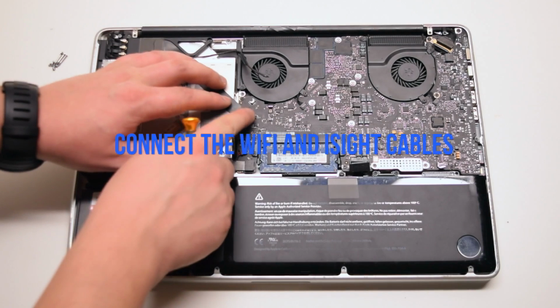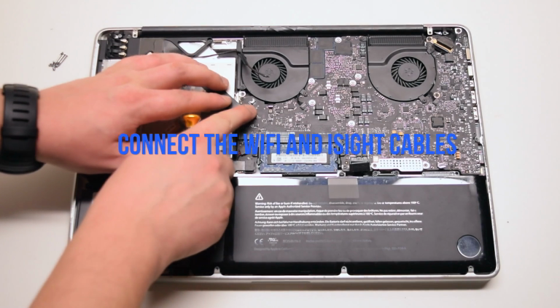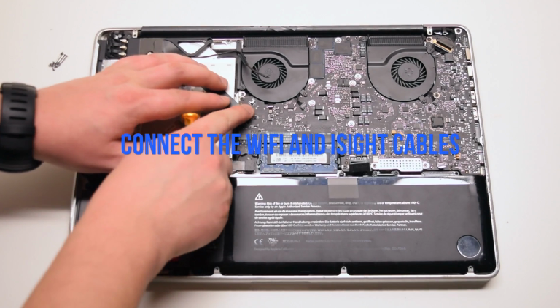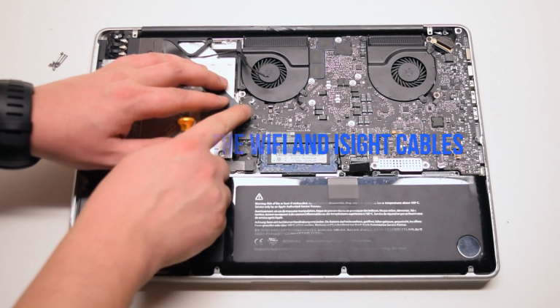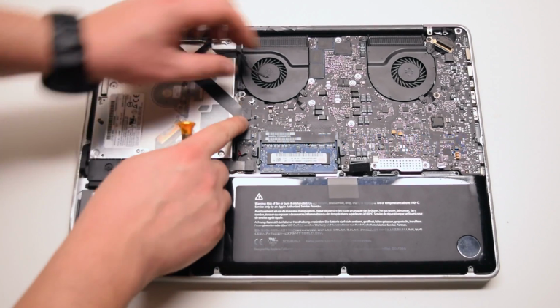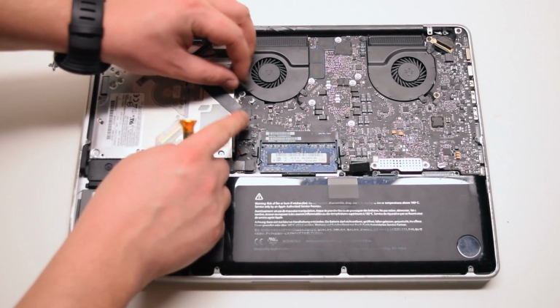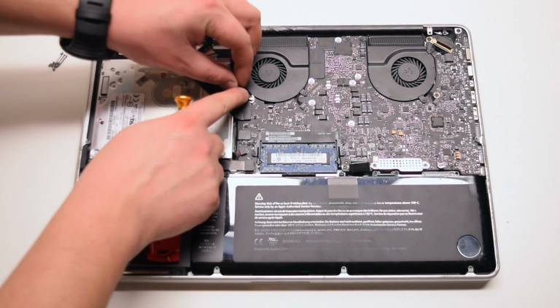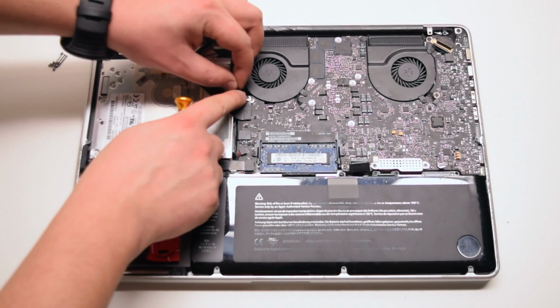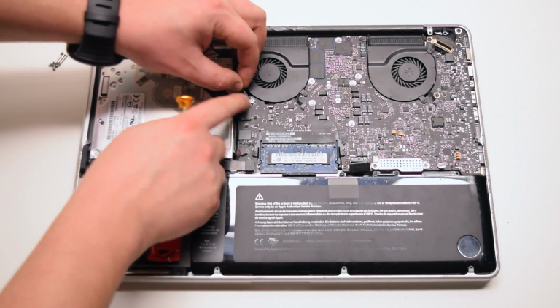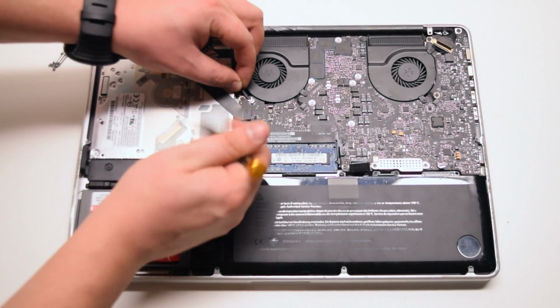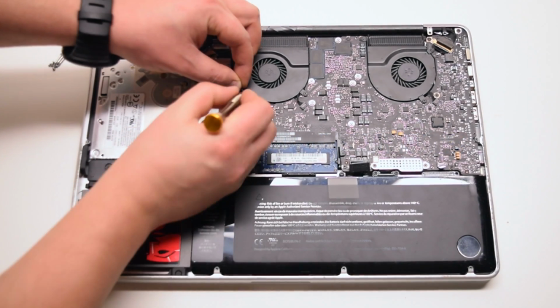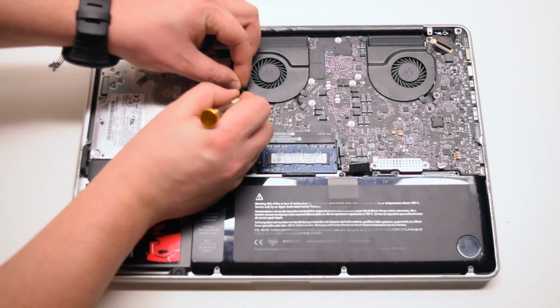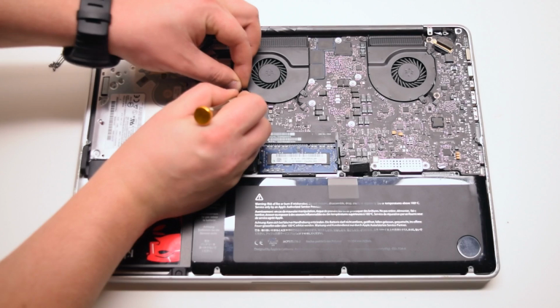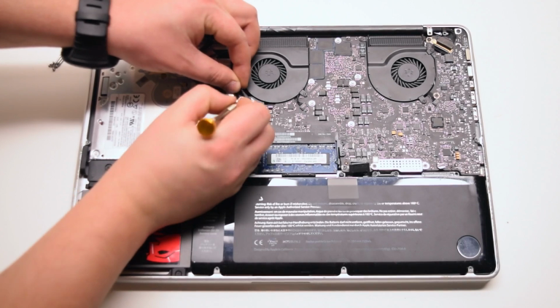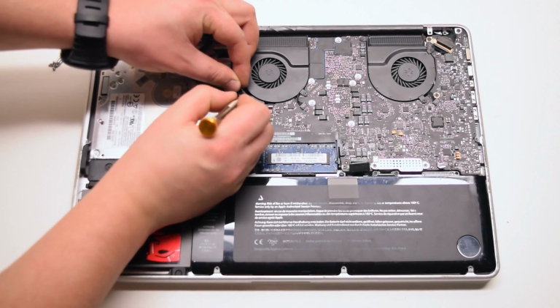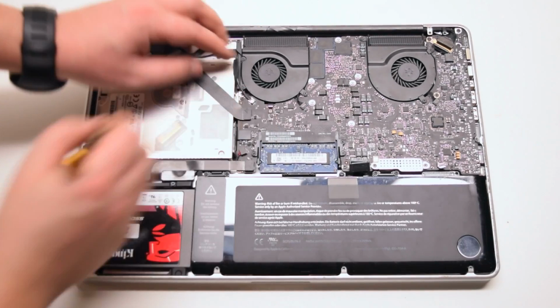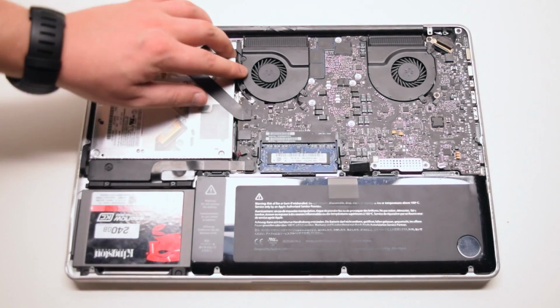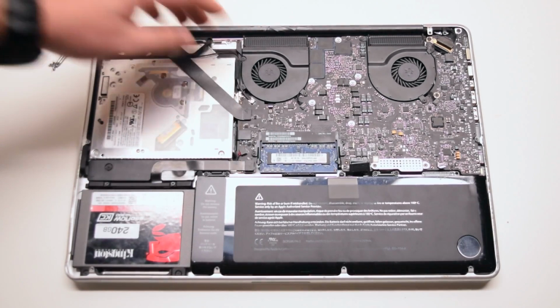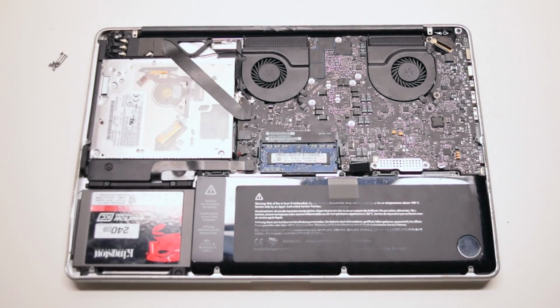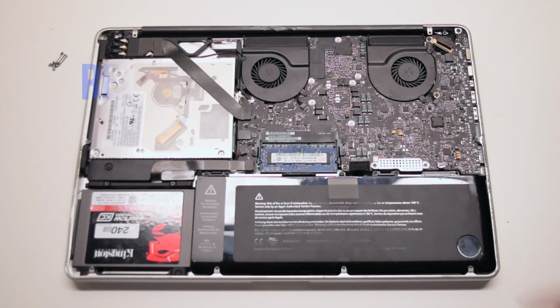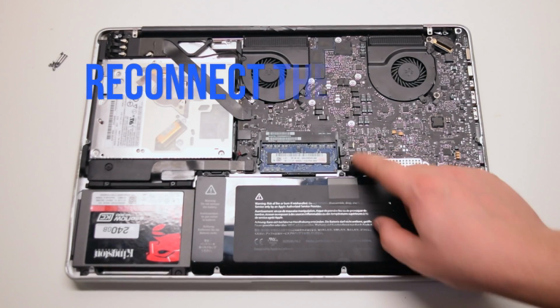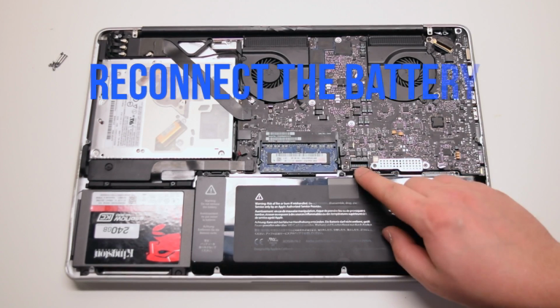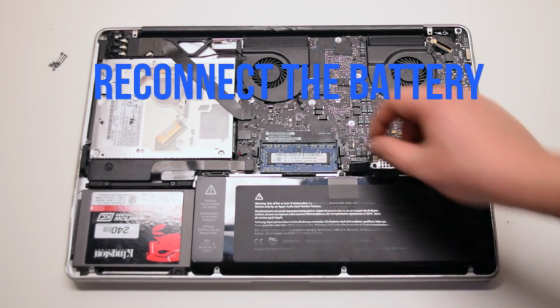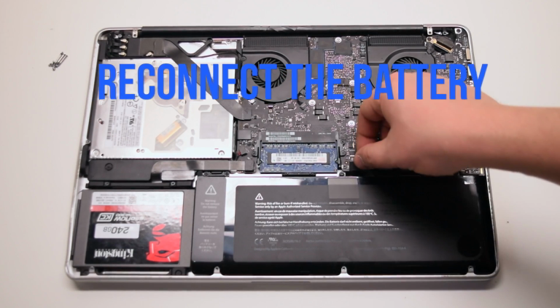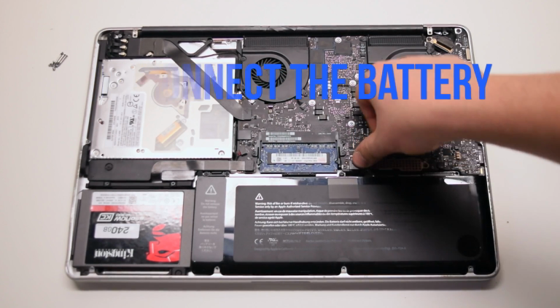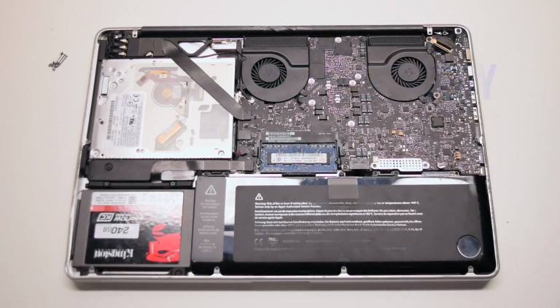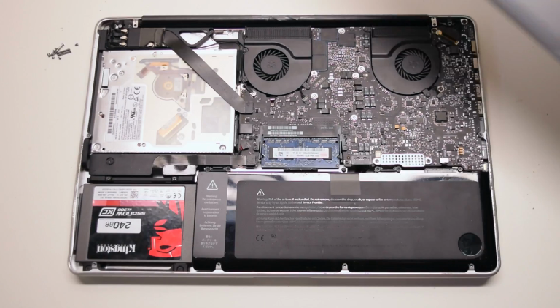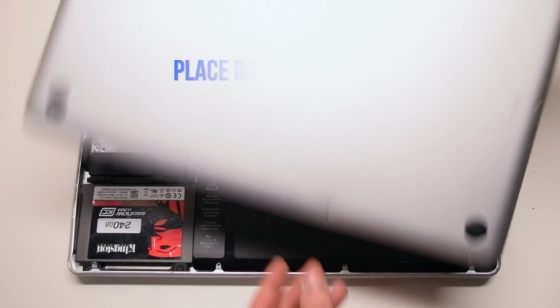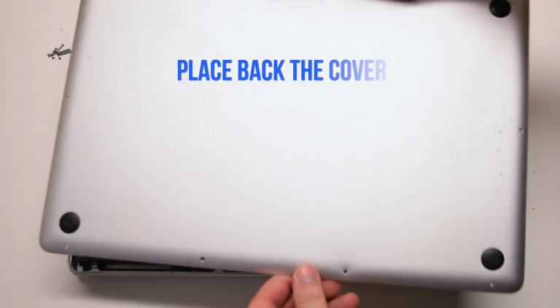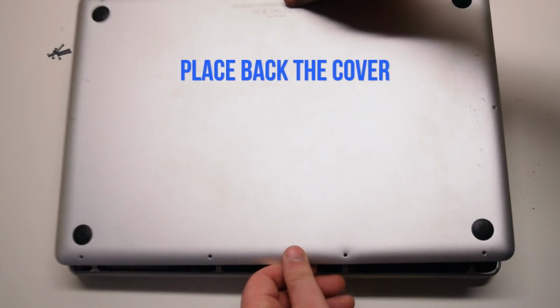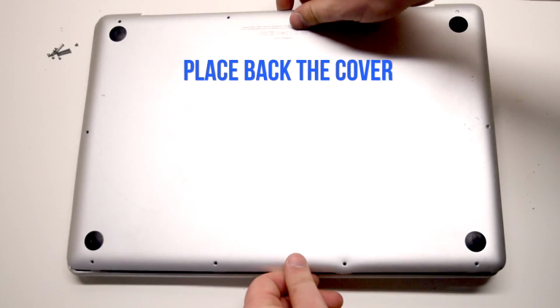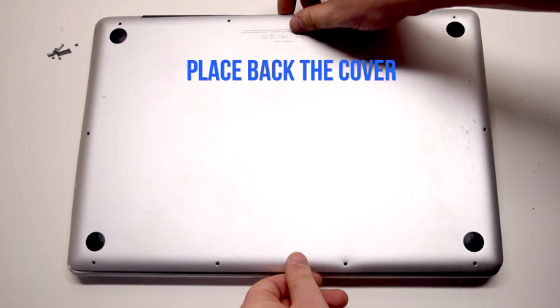Connect the Wi-Fi cable, then the EyeSight cable. Reconnect the battery. Place the cover back.